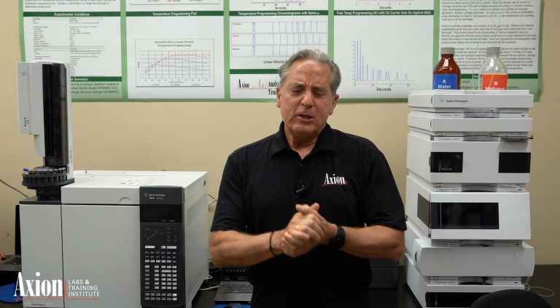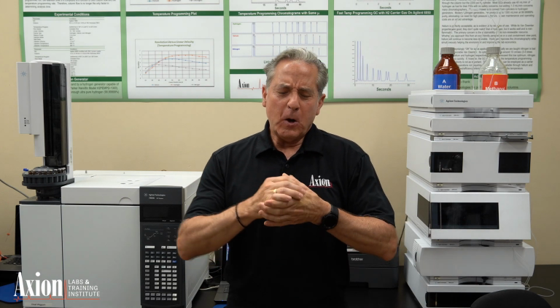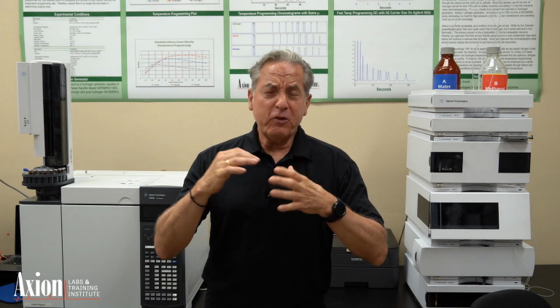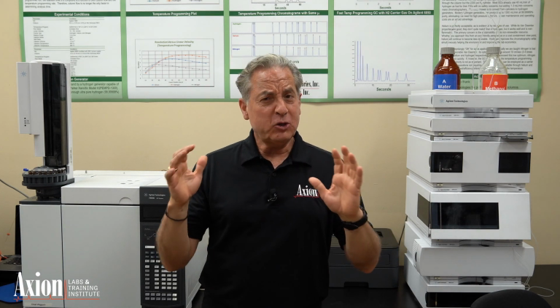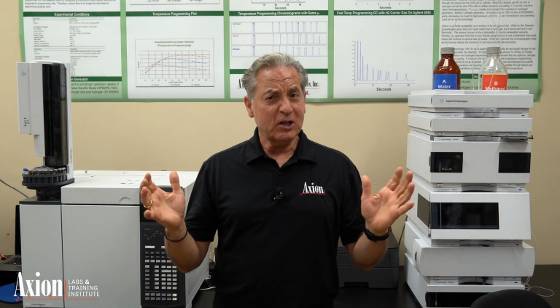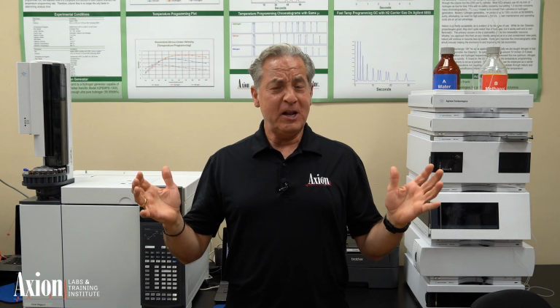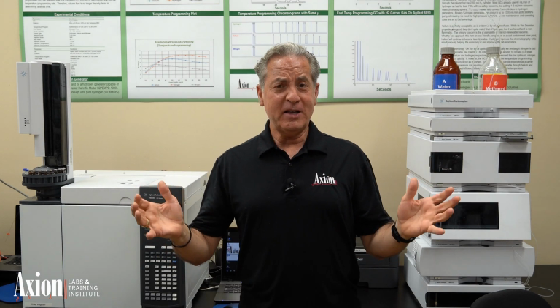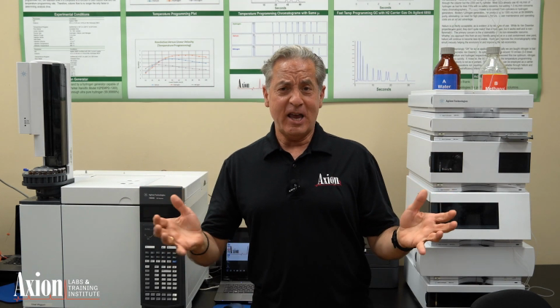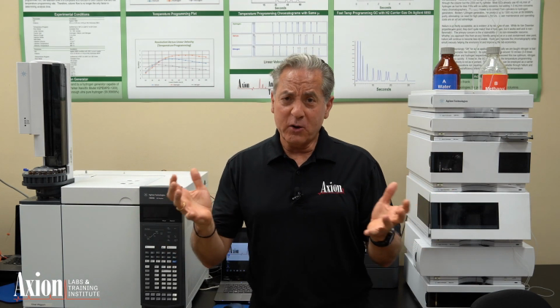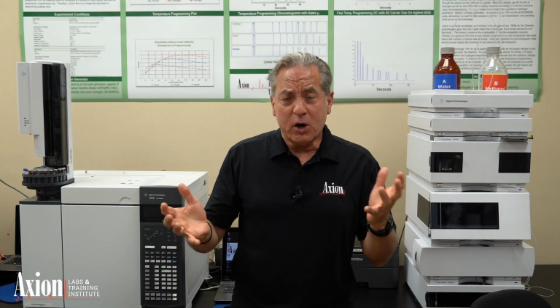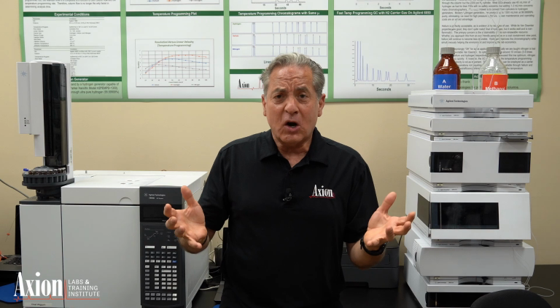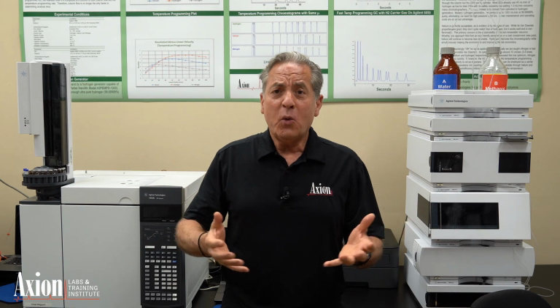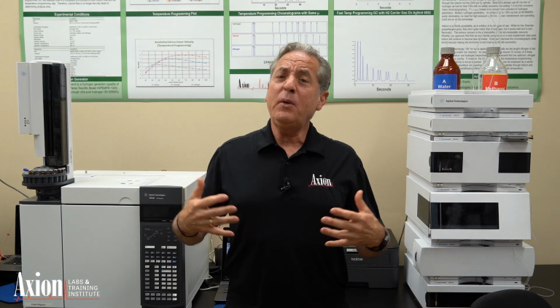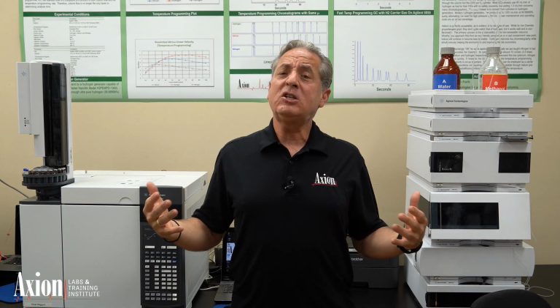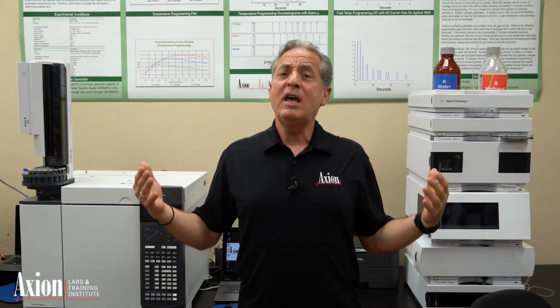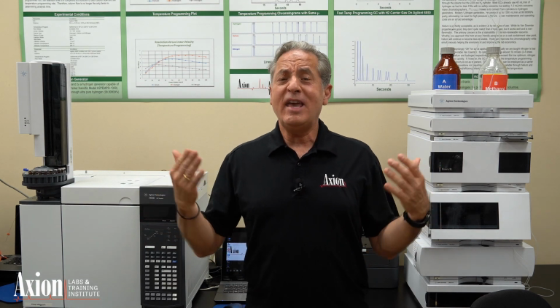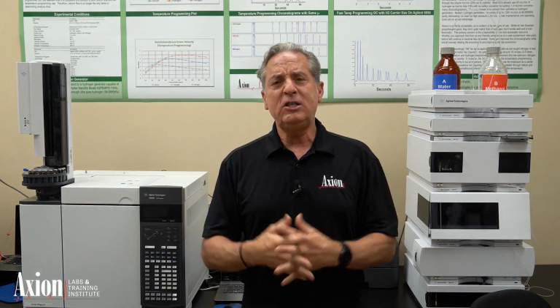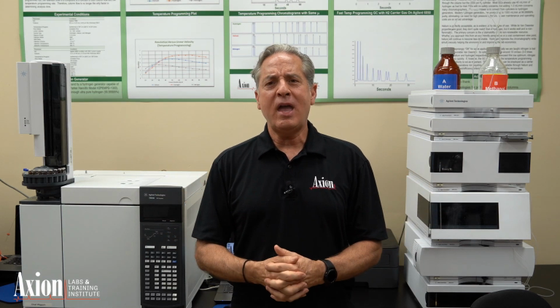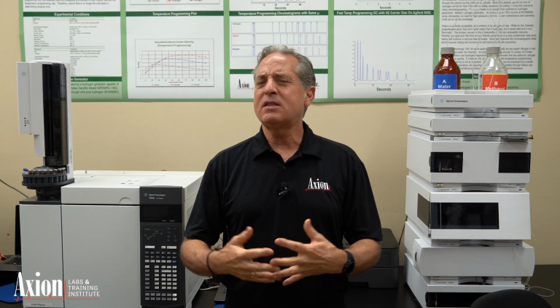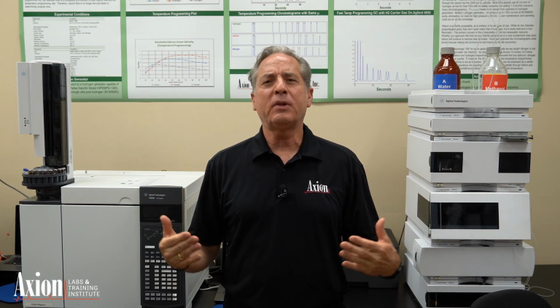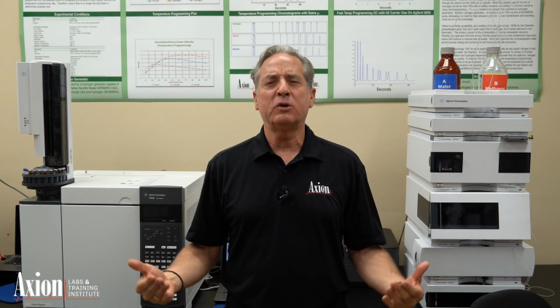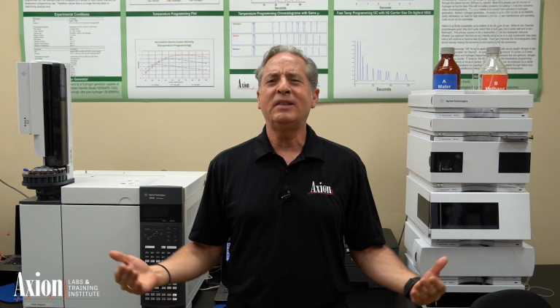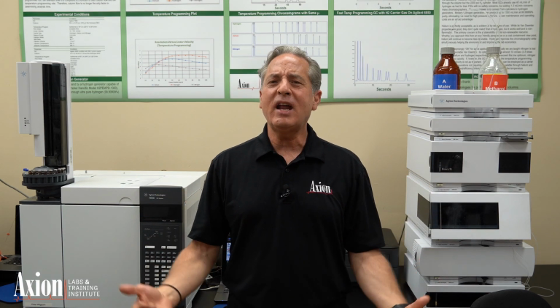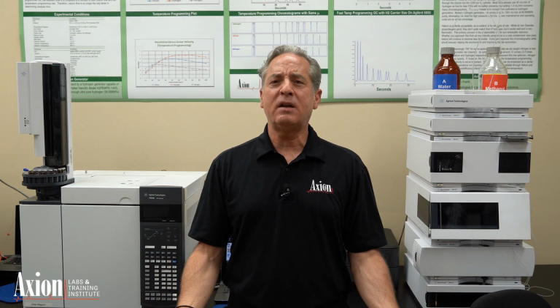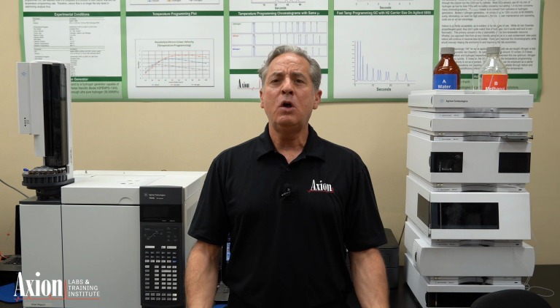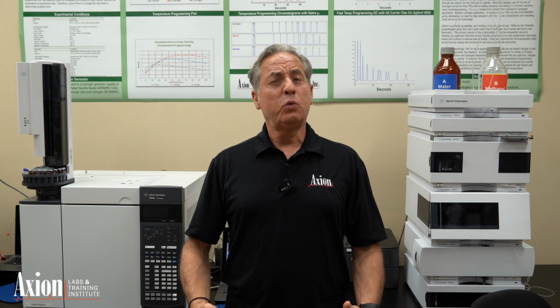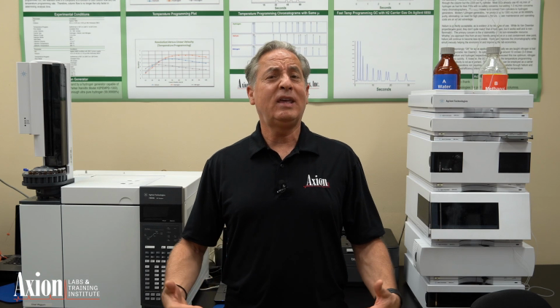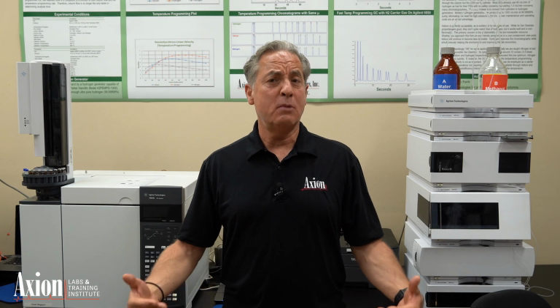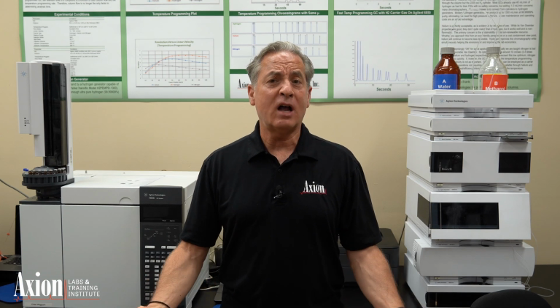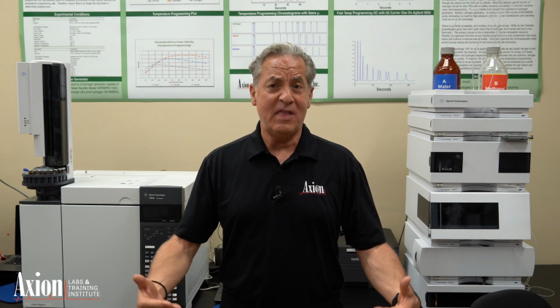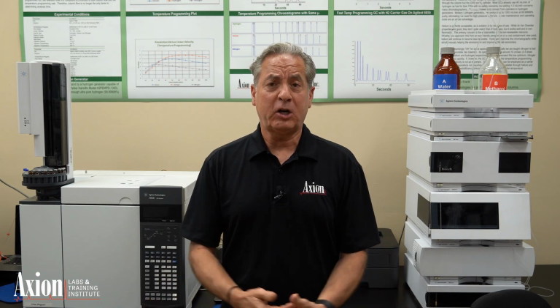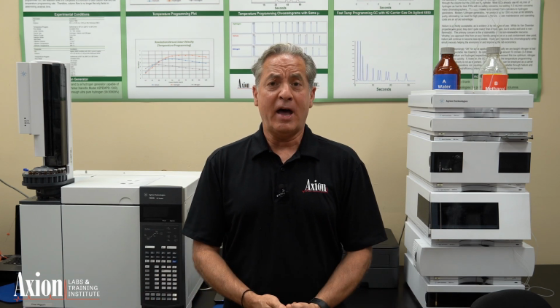Hopefully I've piqued your interest a little bit in our classes and you're wondering where do I start? I always suggest that the LCGC Bootcamp is the right place for most people — 99% of you will really get the most out of that particular class.